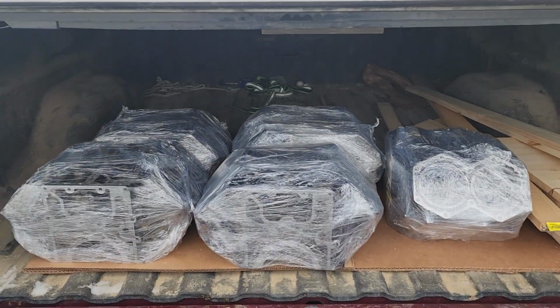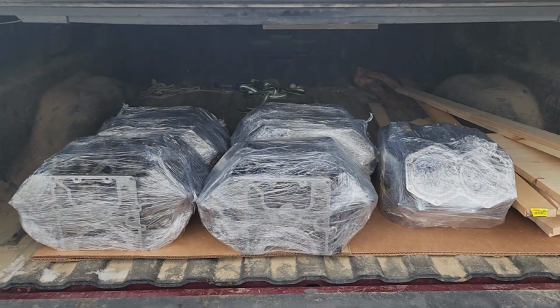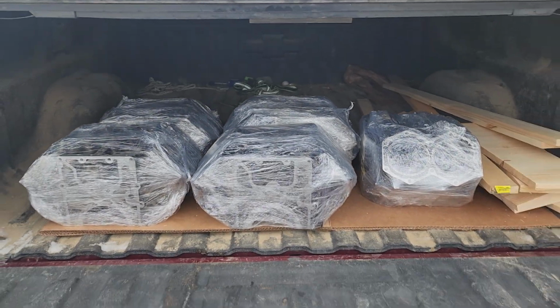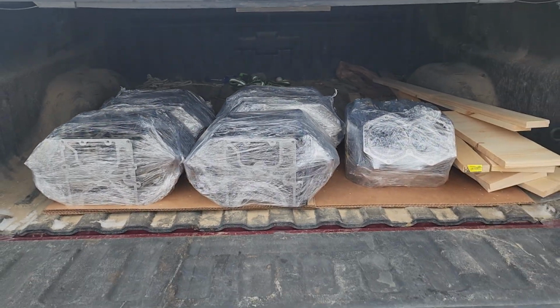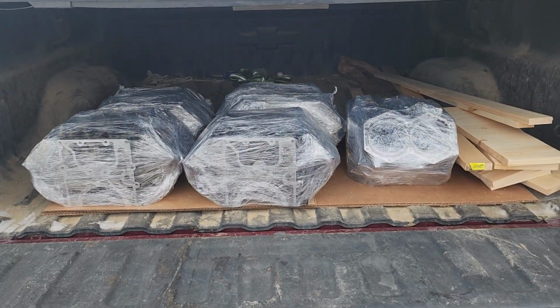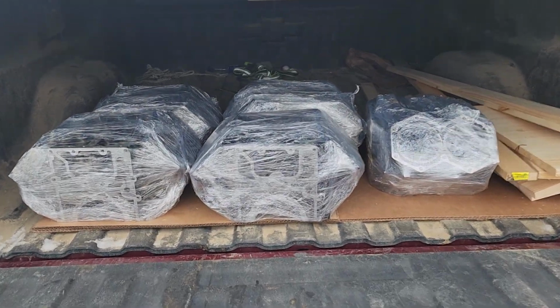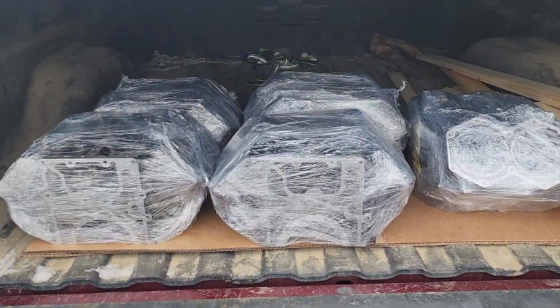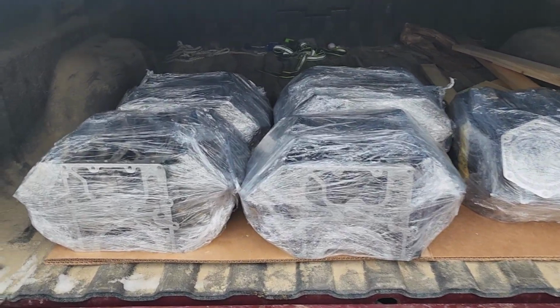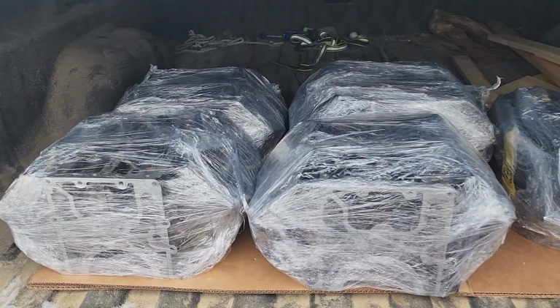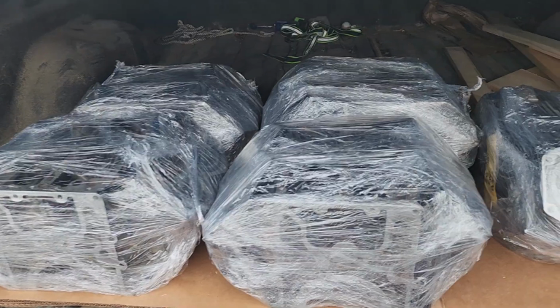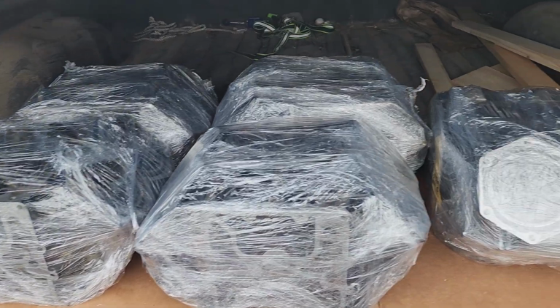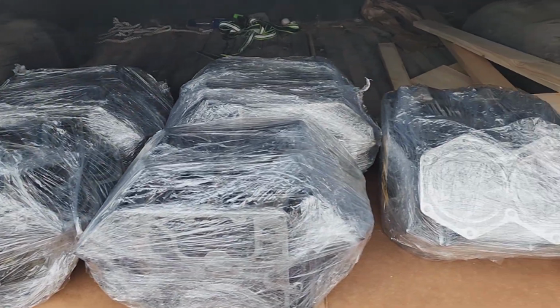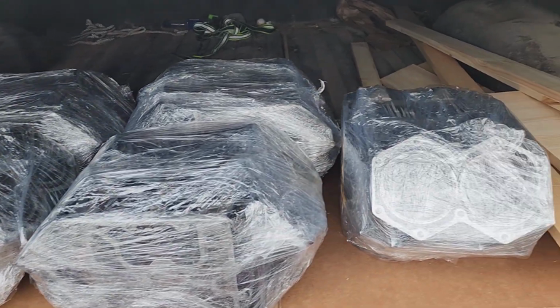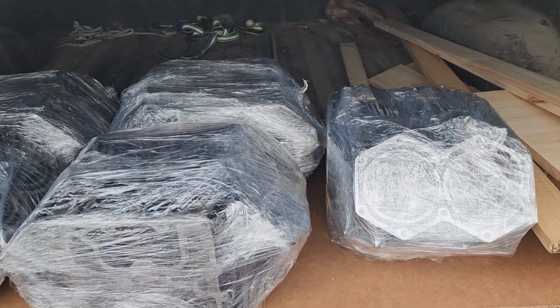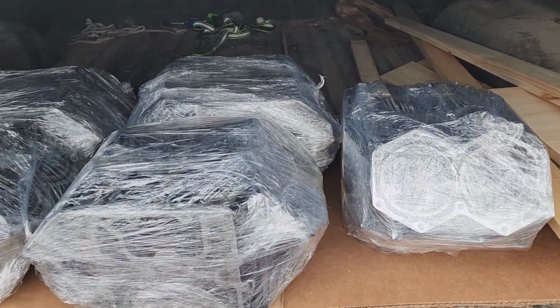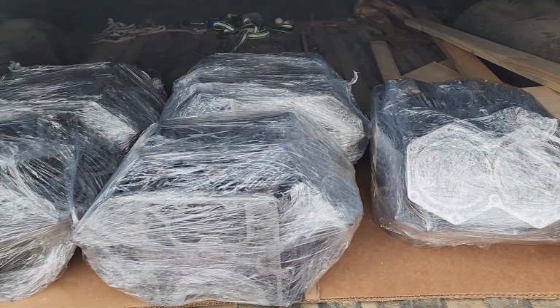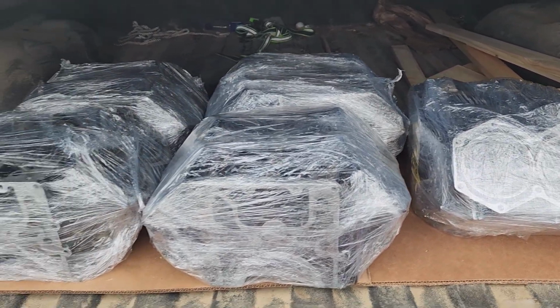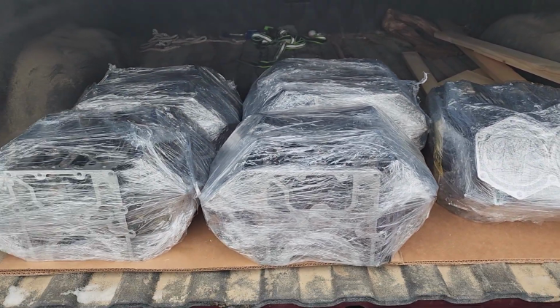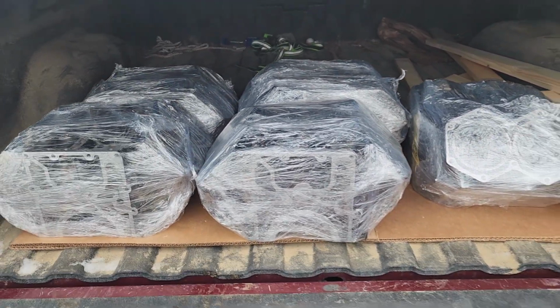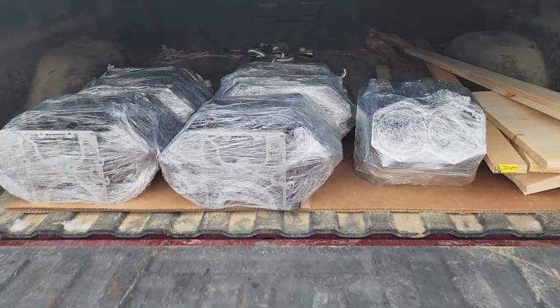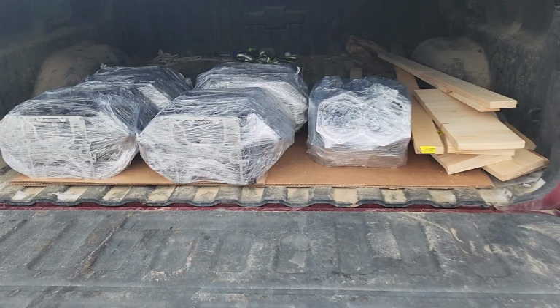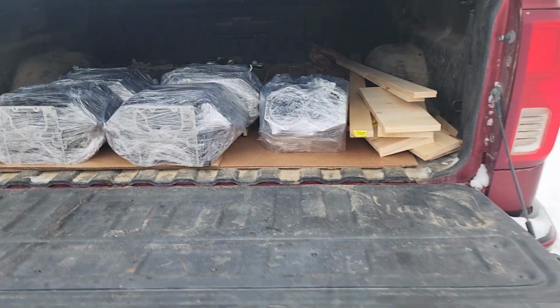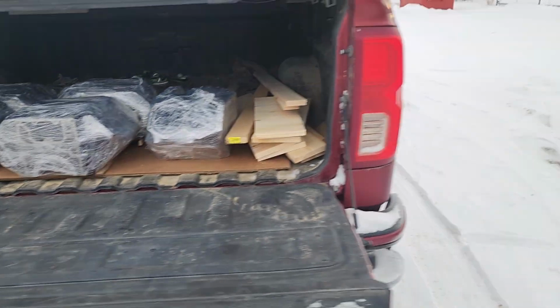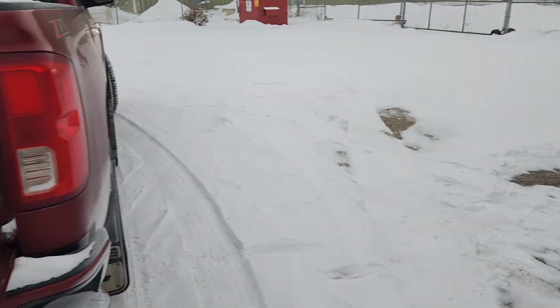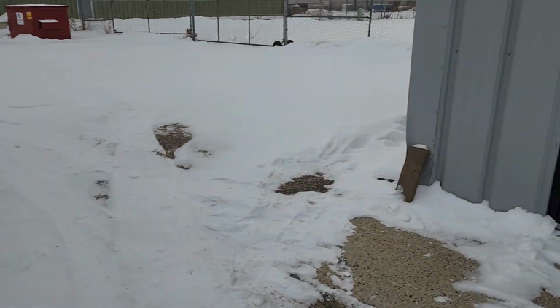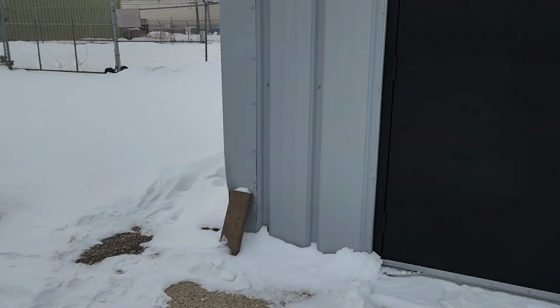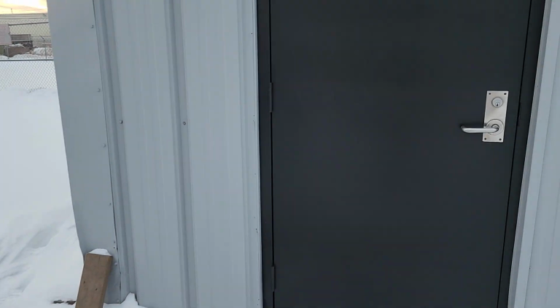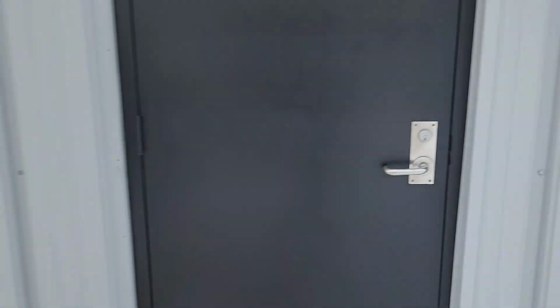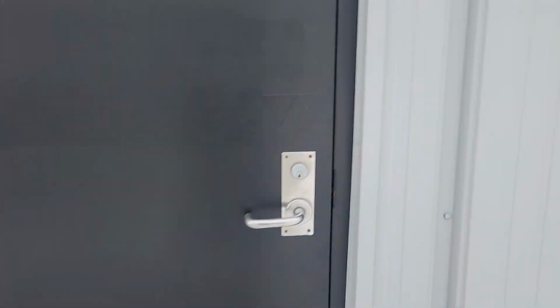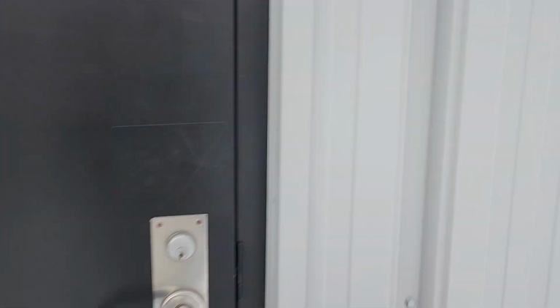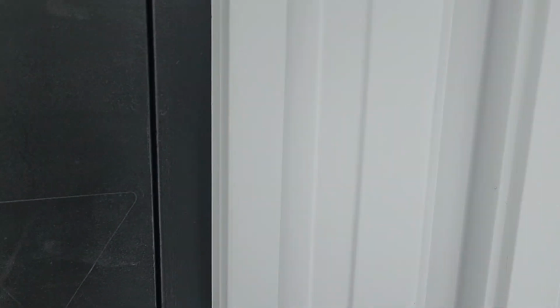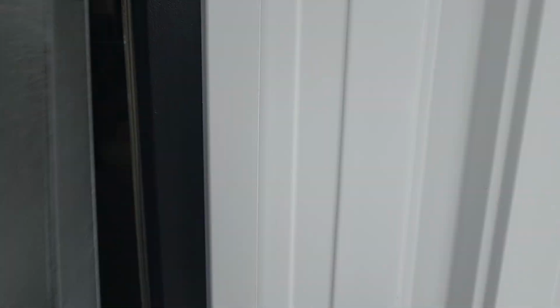Hey everybody, Jamie from the Marine Doctor's YouTube channel. Look what we got — five blocks fresh from the machine shop. I'm gonna take these blocks and create more content with them.